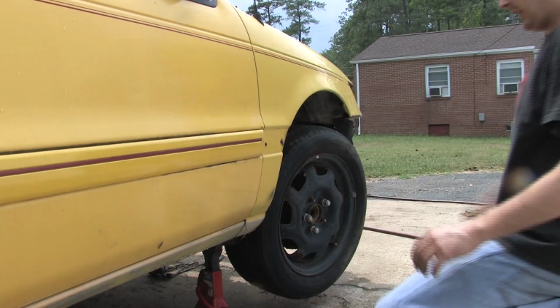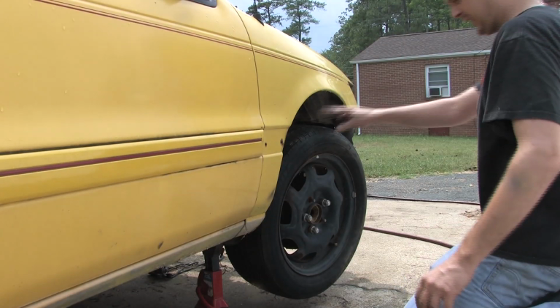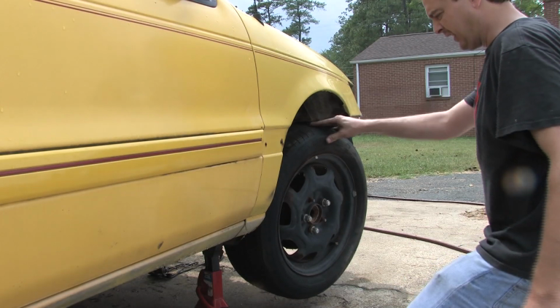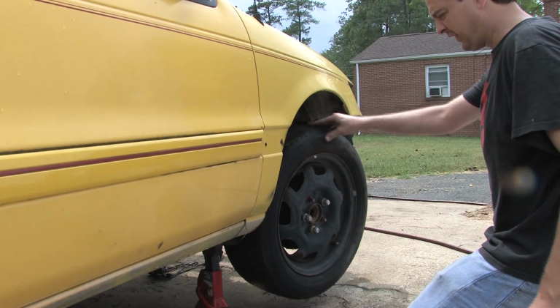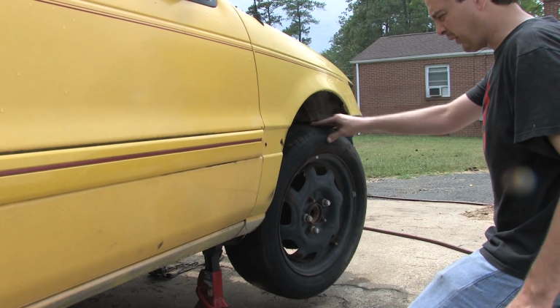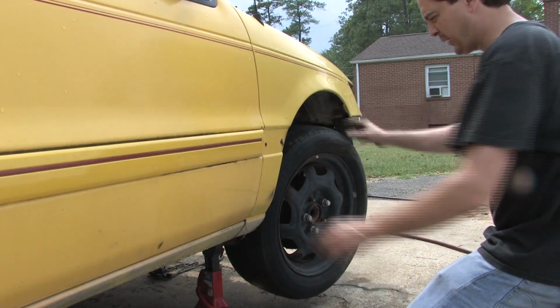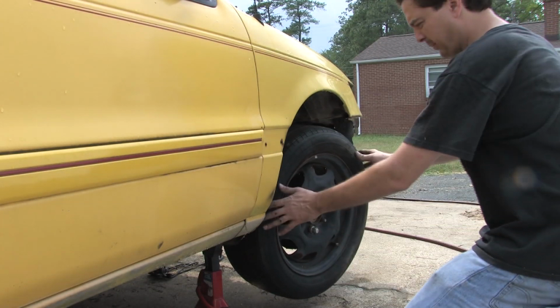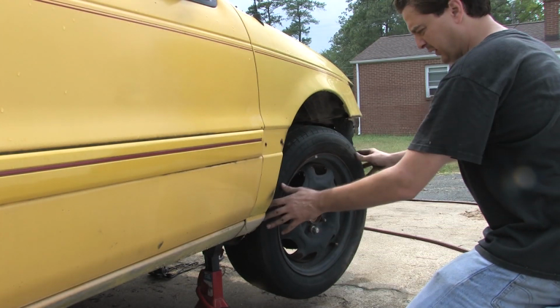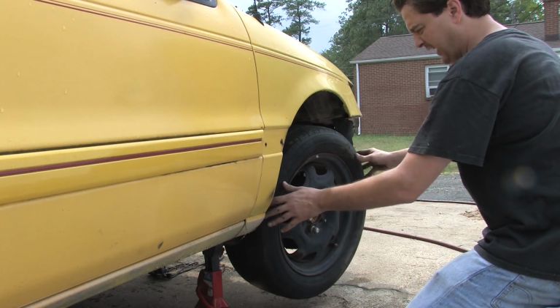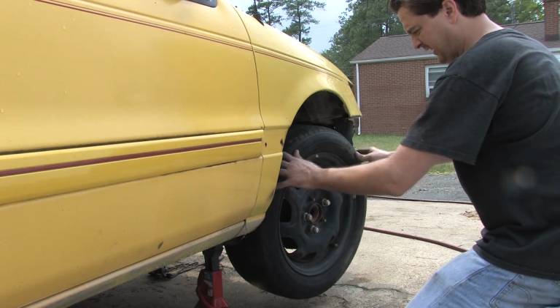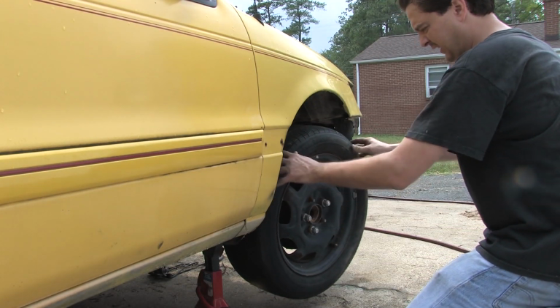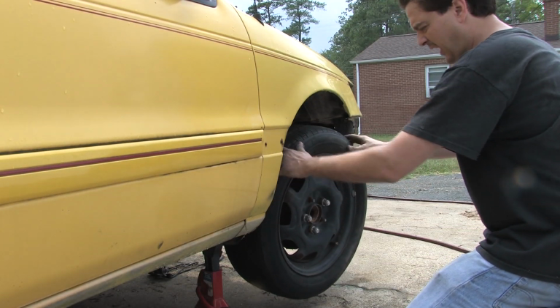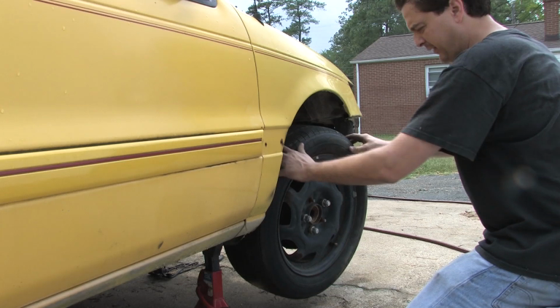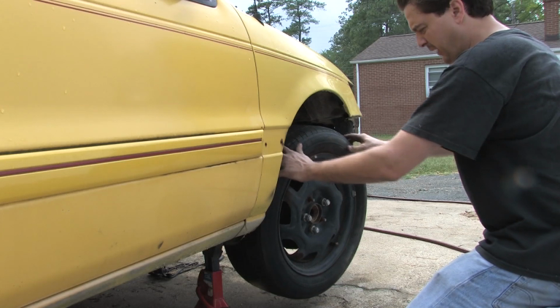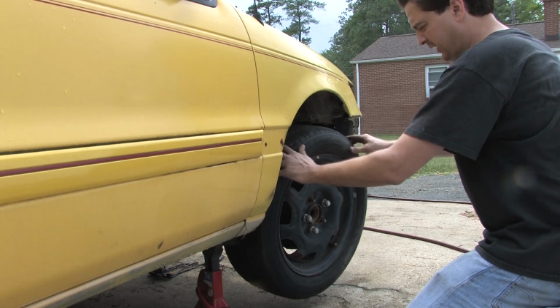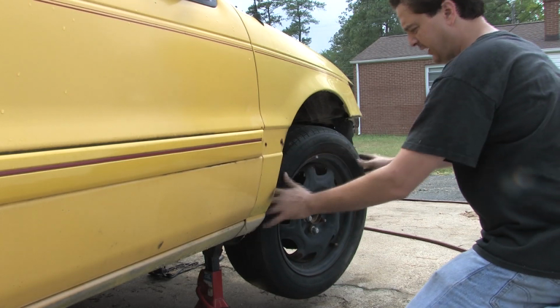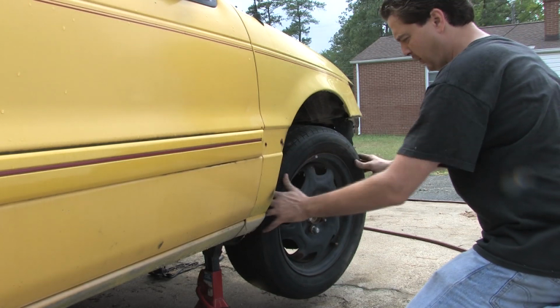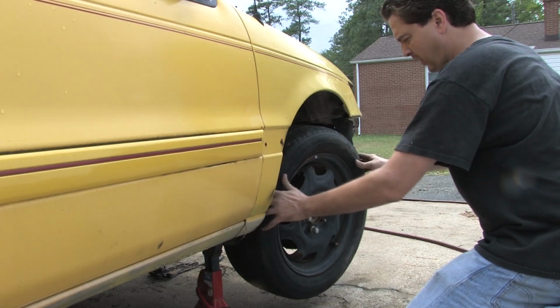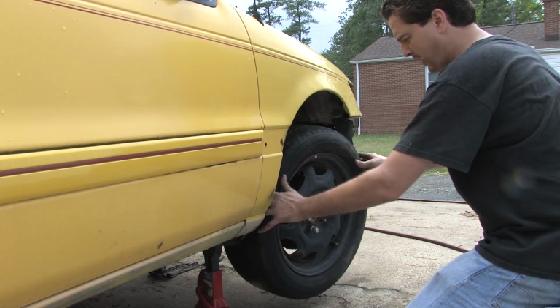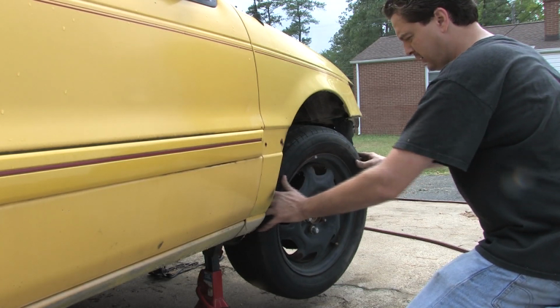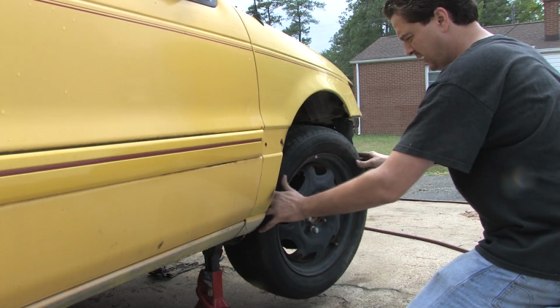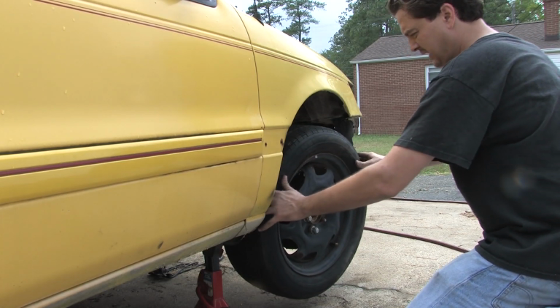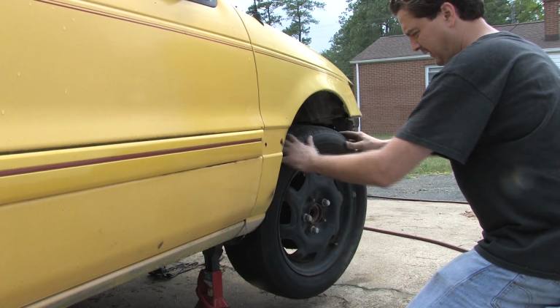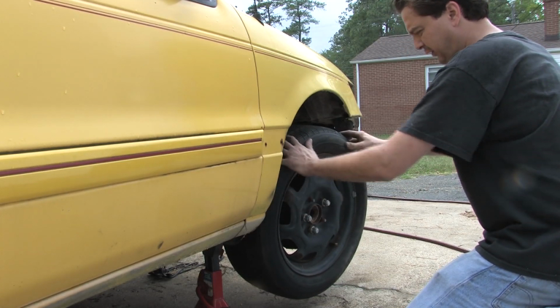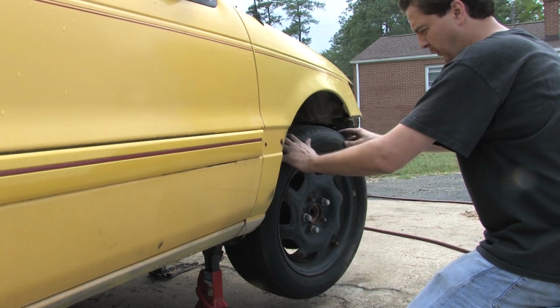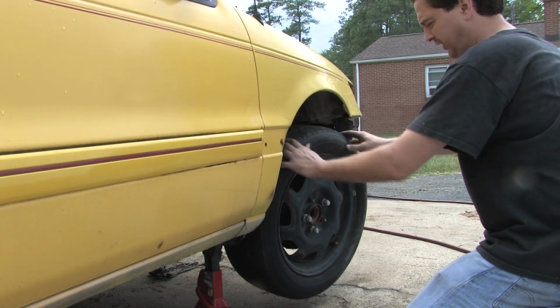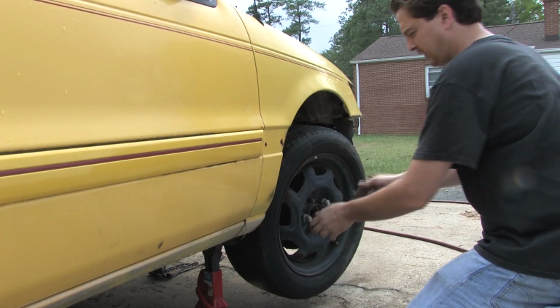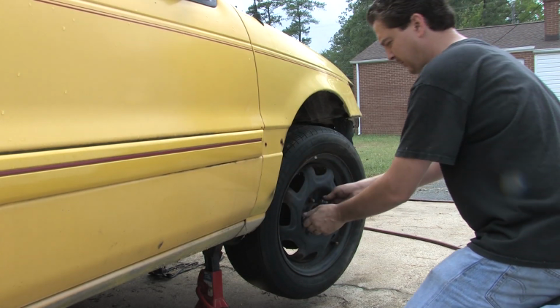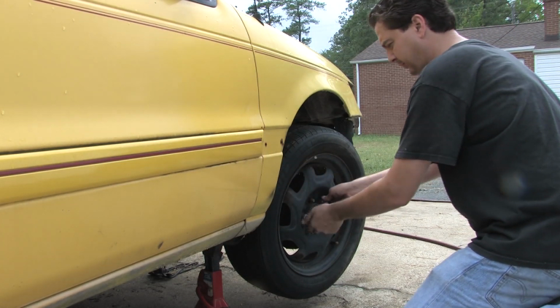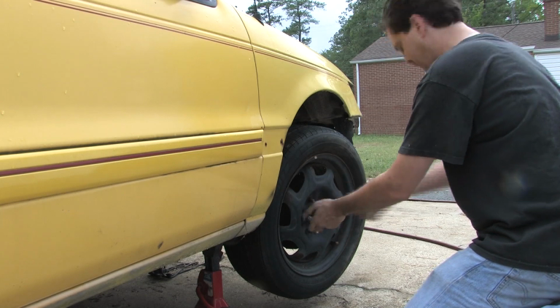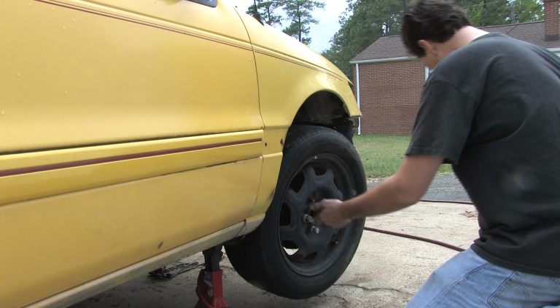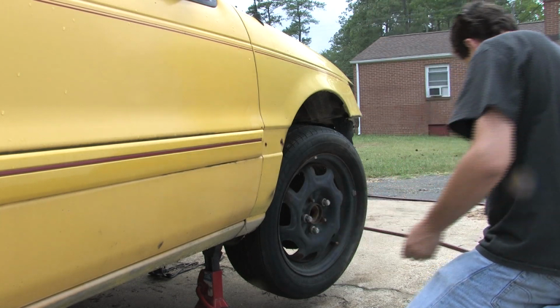That's what a bad wheel bearing looks like — slop everywhere. See that? Wobble, wobble, wobble. That's the reason why this thing is nearly impossible to roll right now.